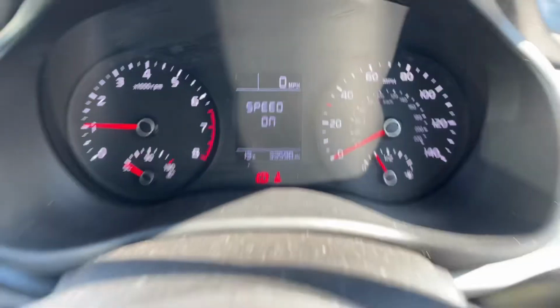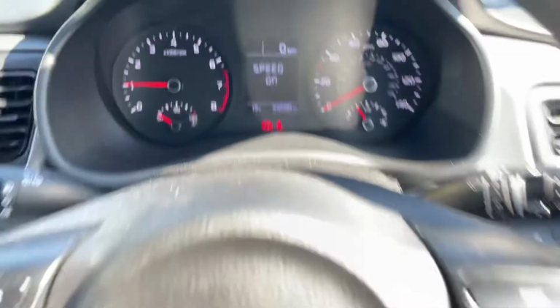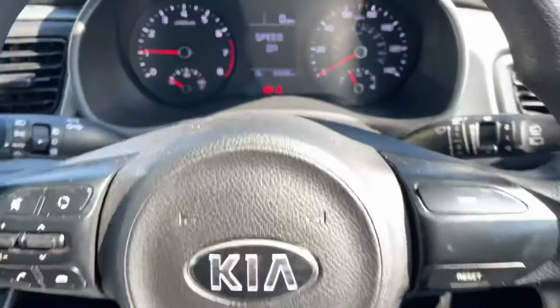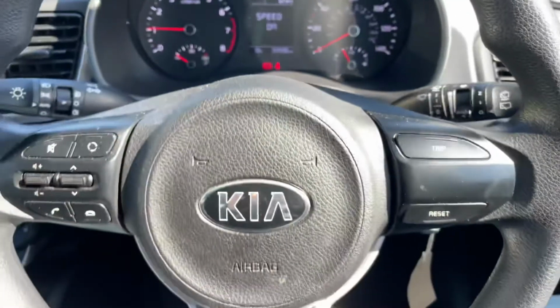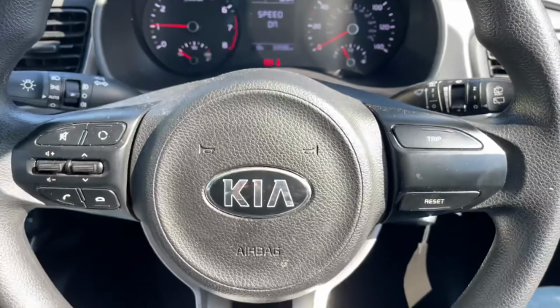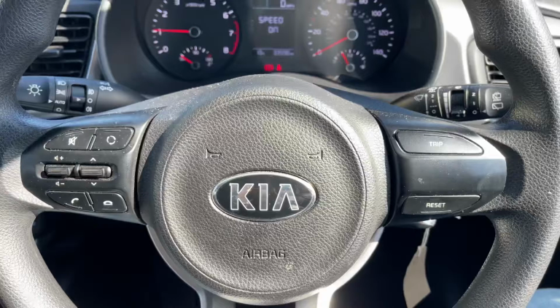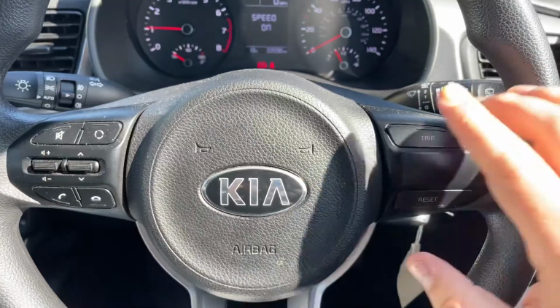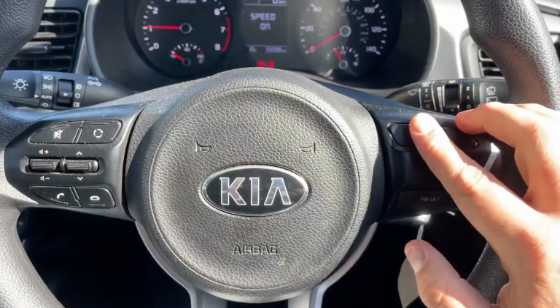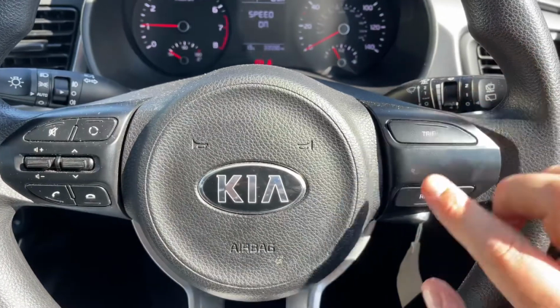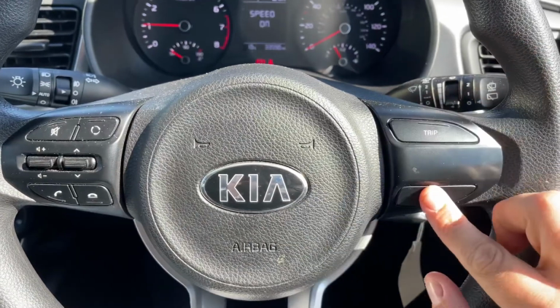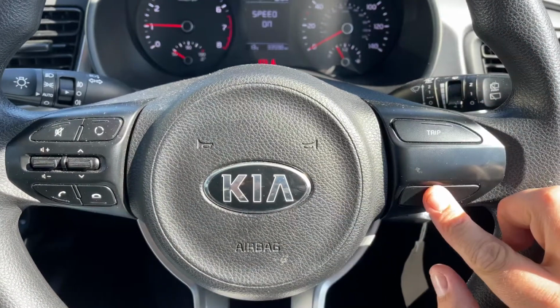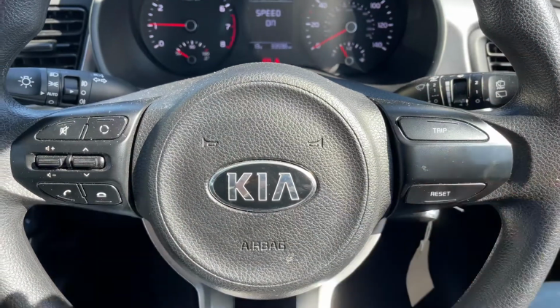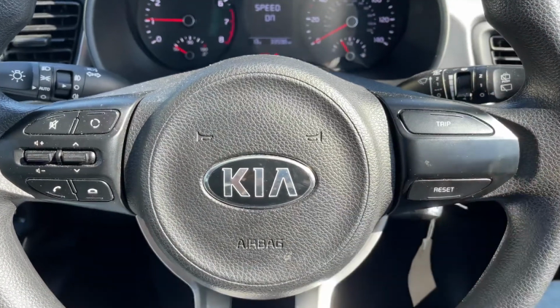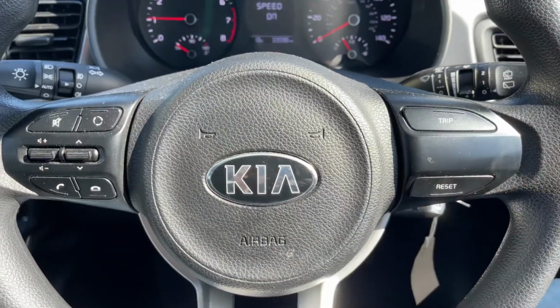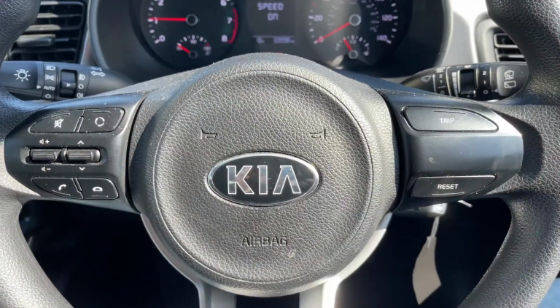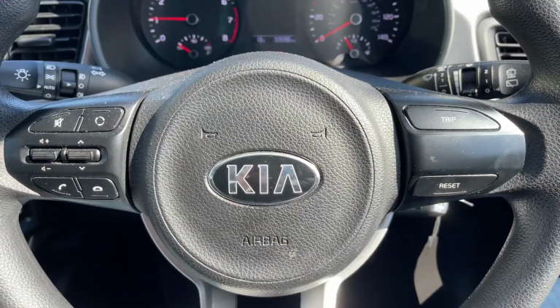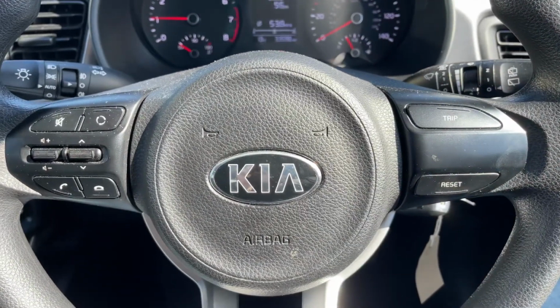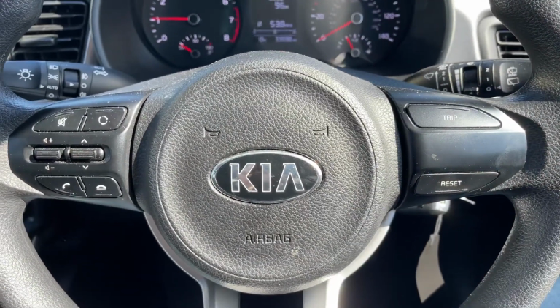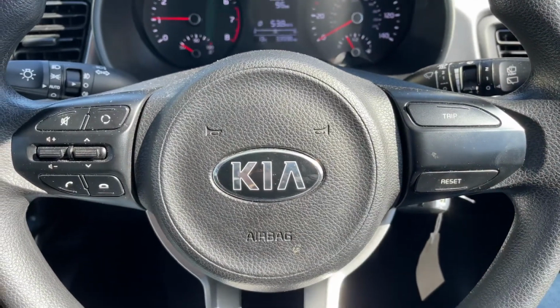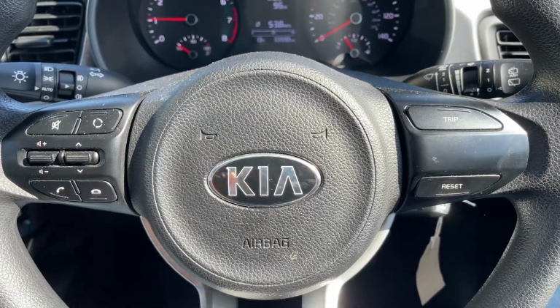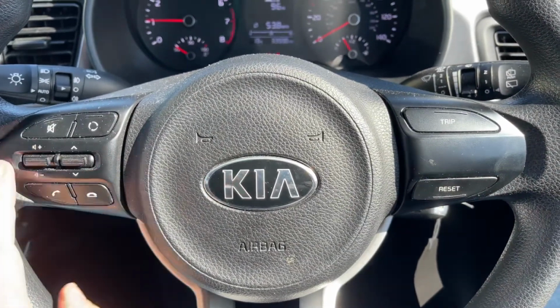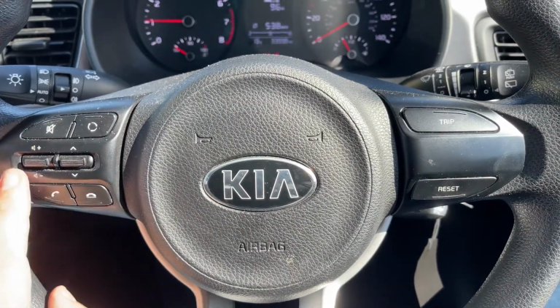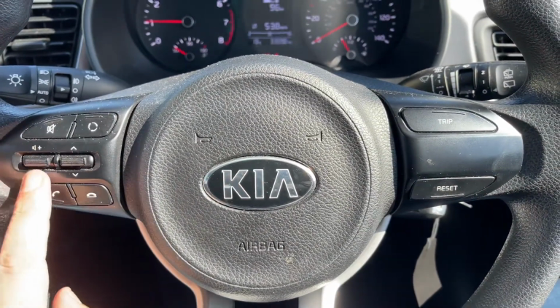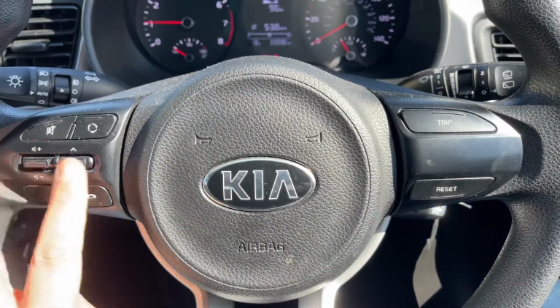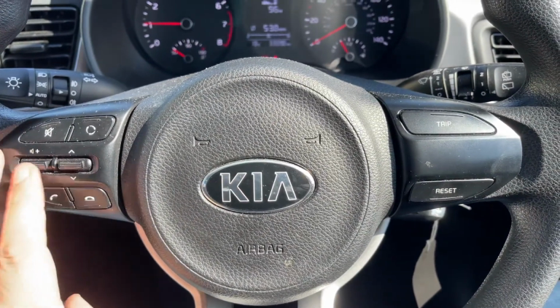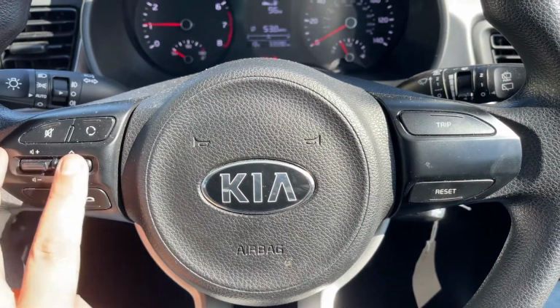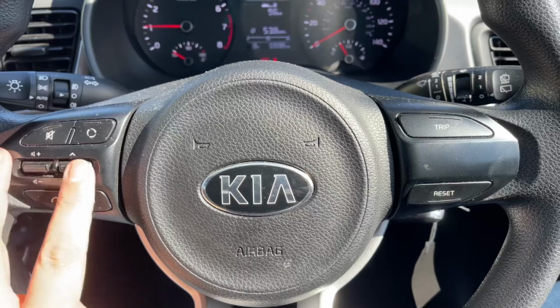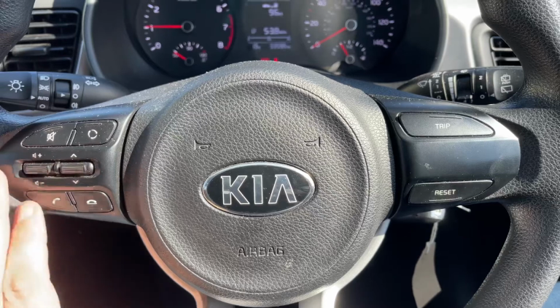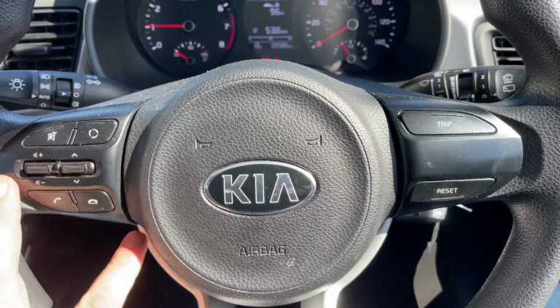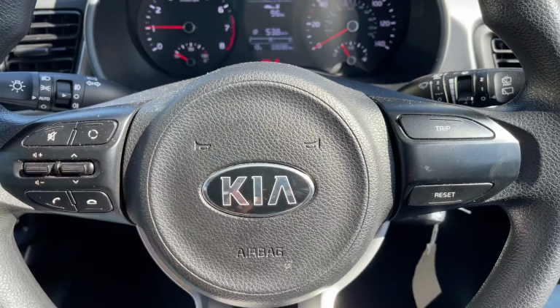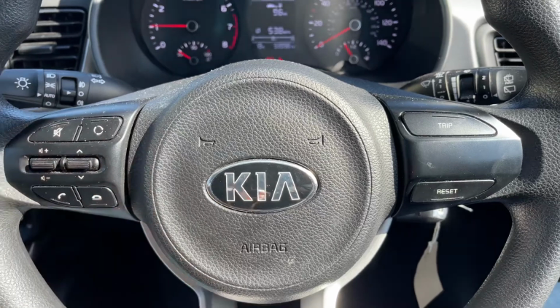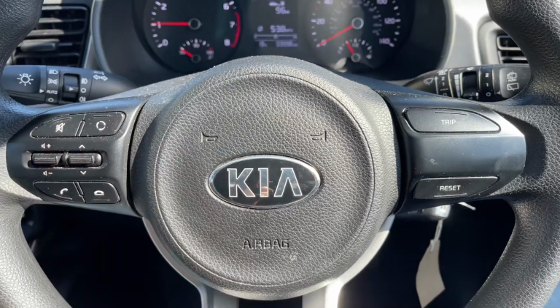The button I was using to do that is just here — you can reset the information from this button on the right hand side as well. Then over on the left hand side of the steering wheel we have stereo and phone controls.